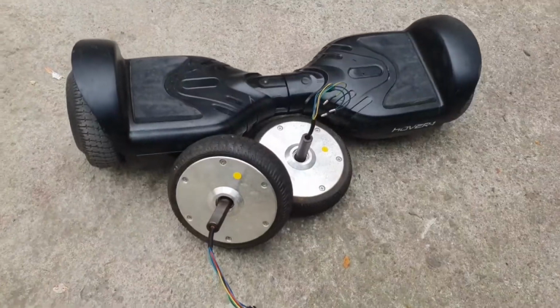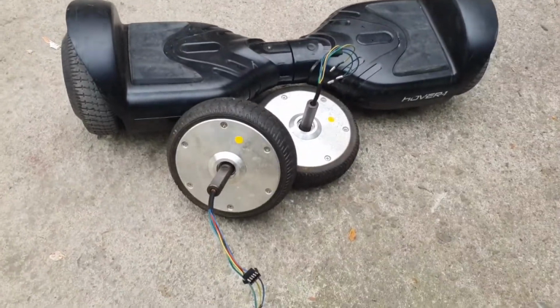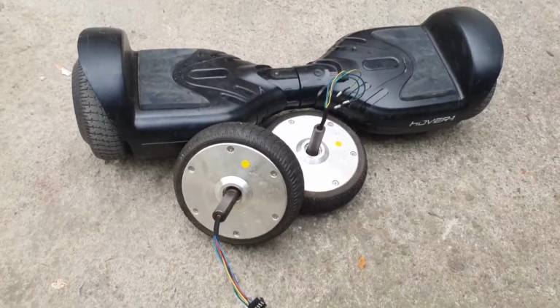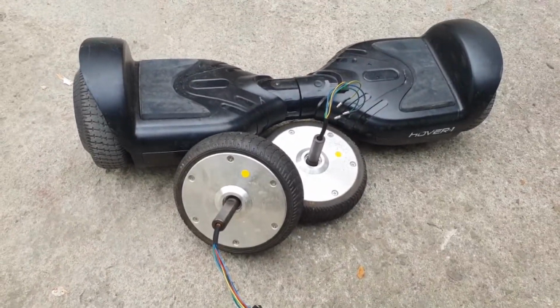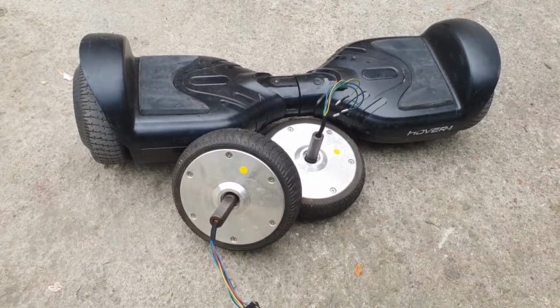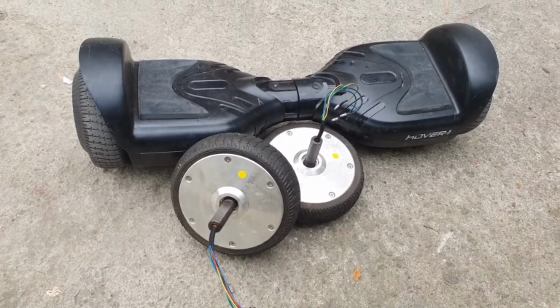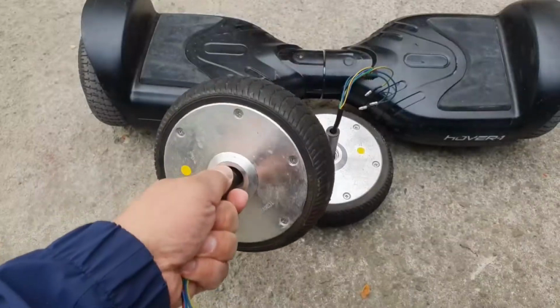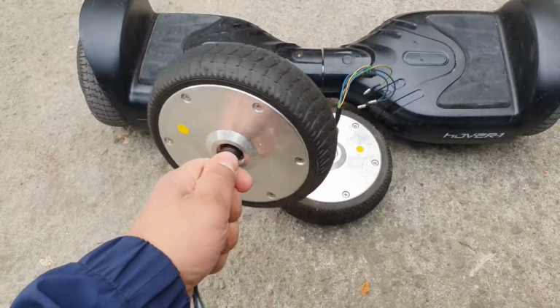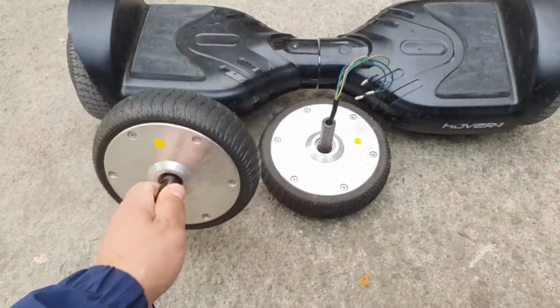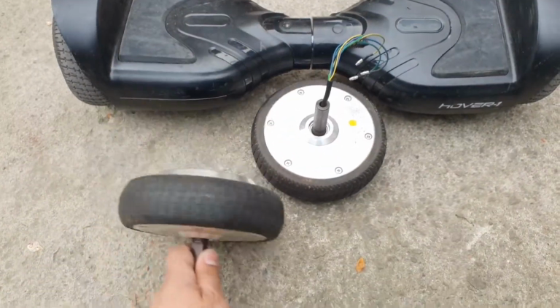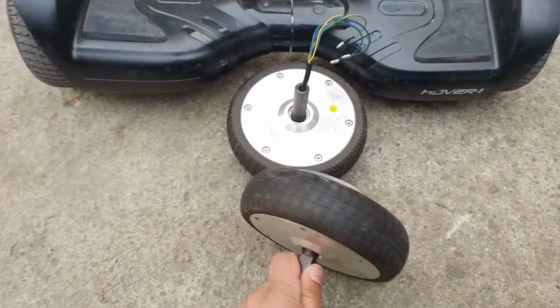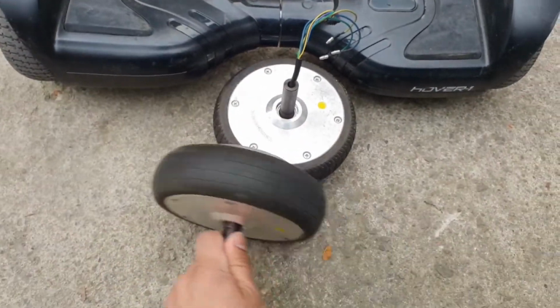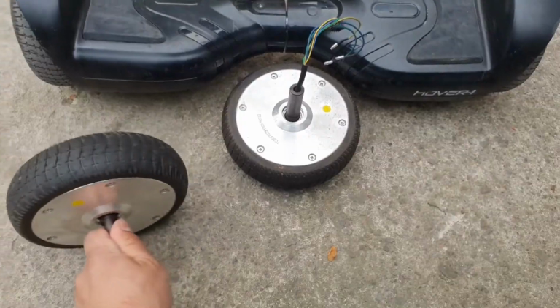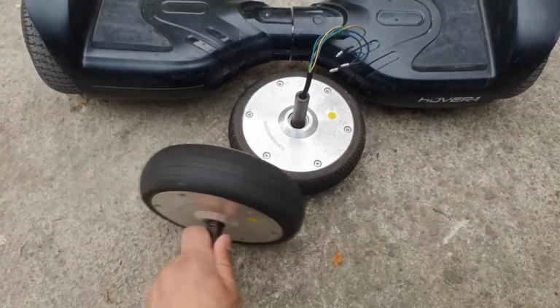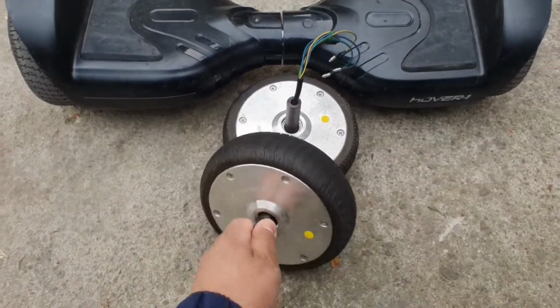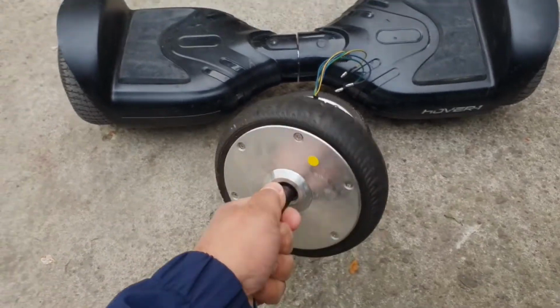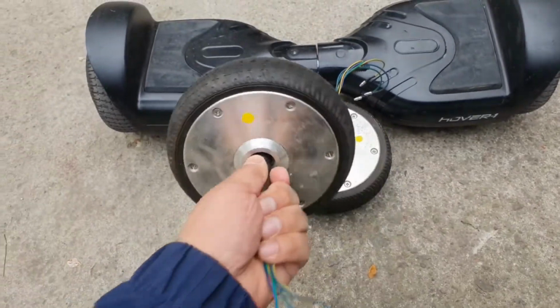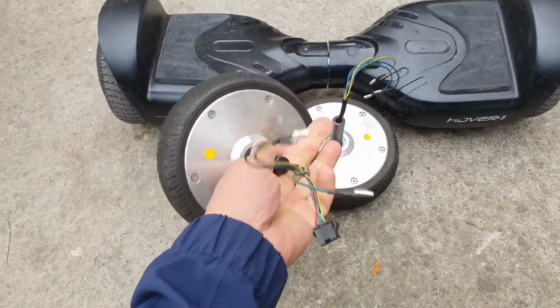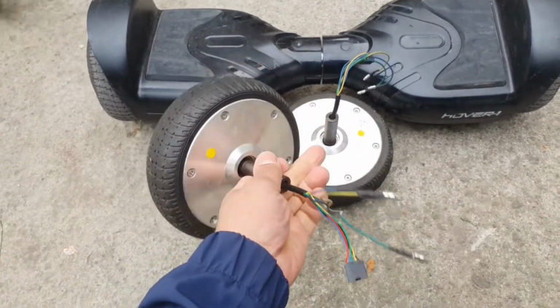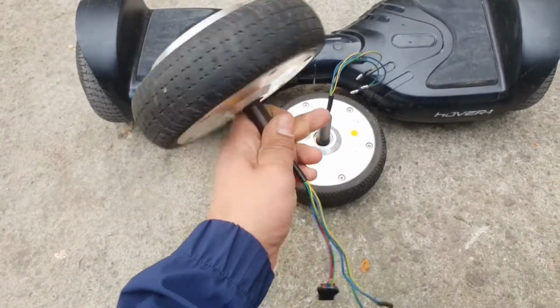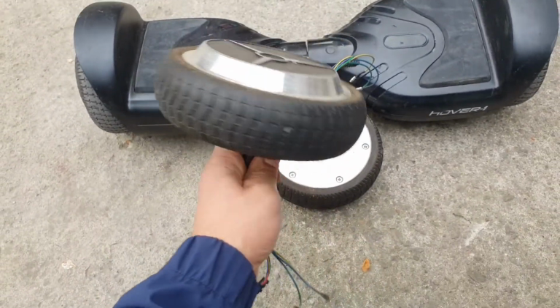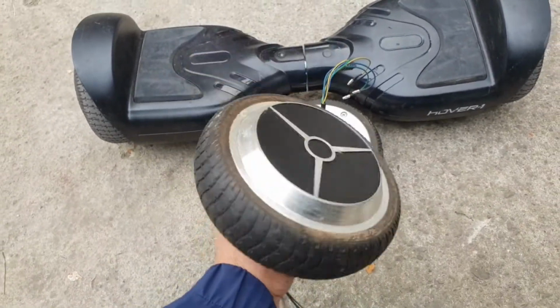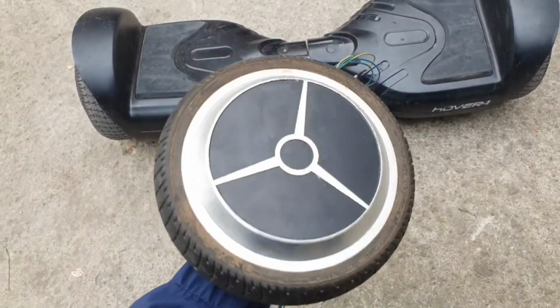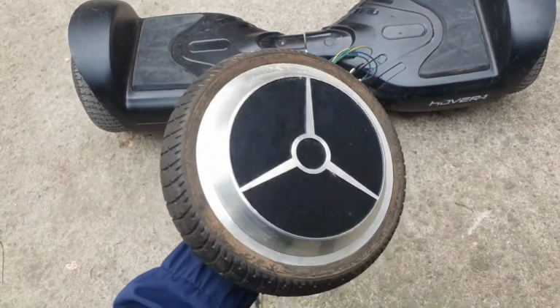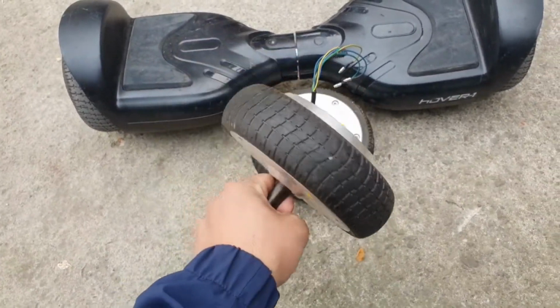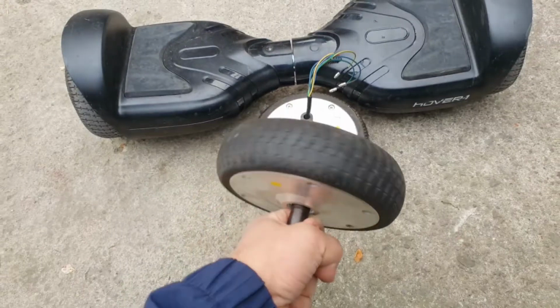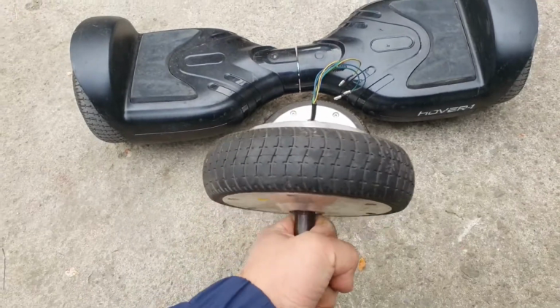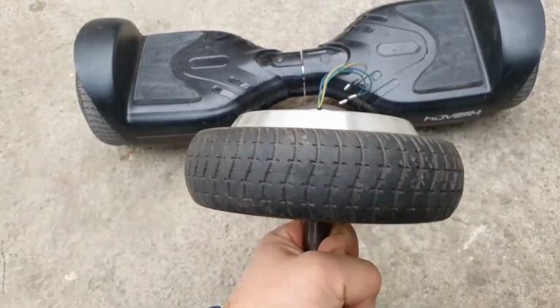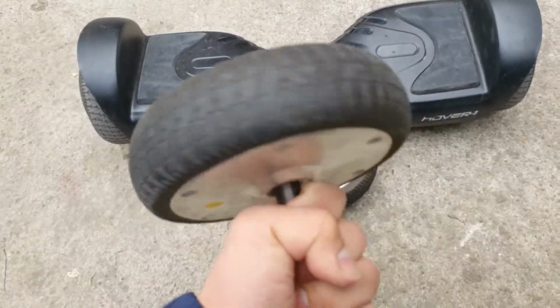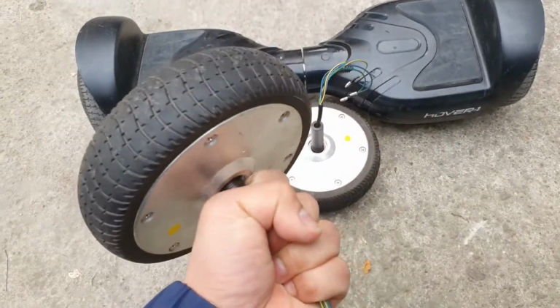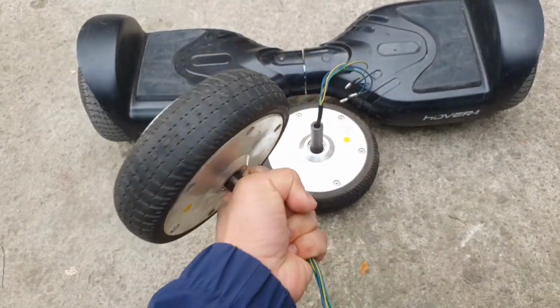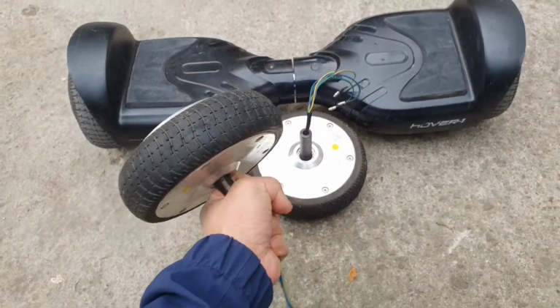In most cases the motherboards are faulty, but guess what — the batteries and the motors are still functioning just fine. Although I must admit I don't trust those batteries very much. However, the motors can be used for countless projects.